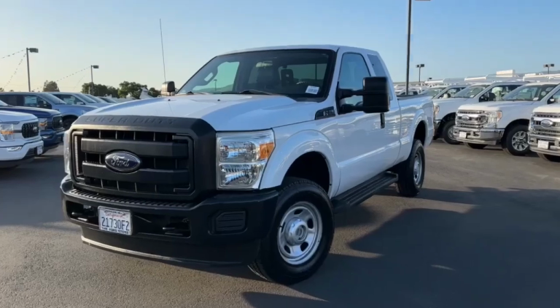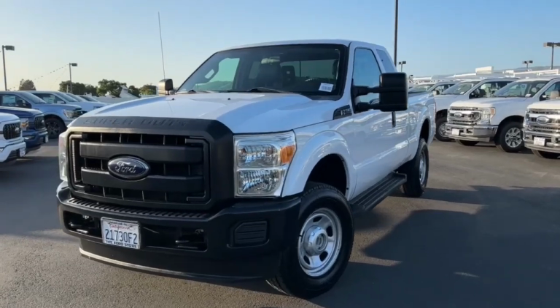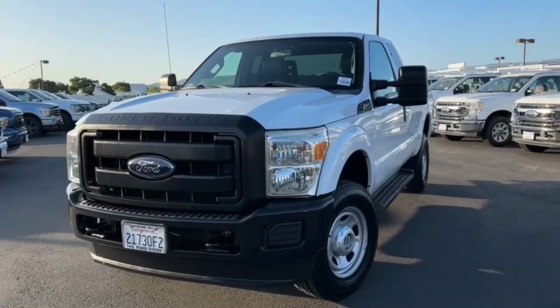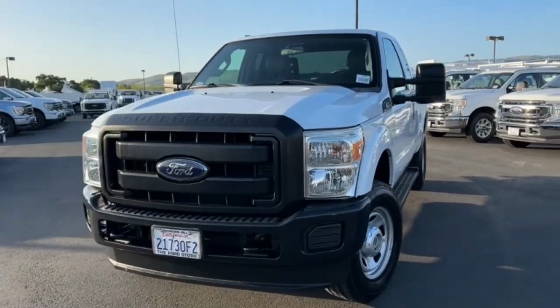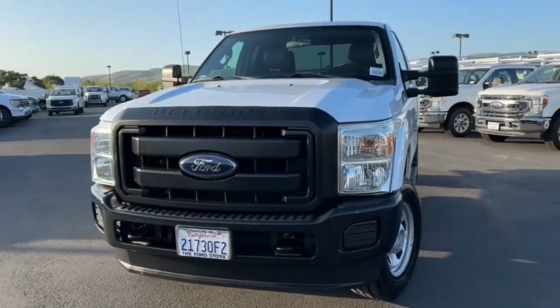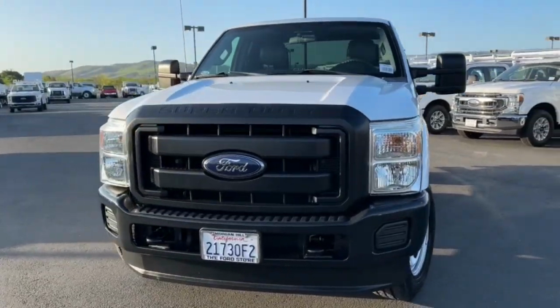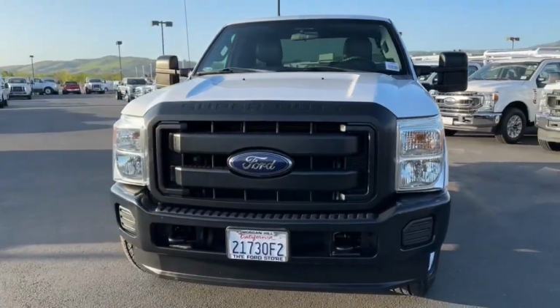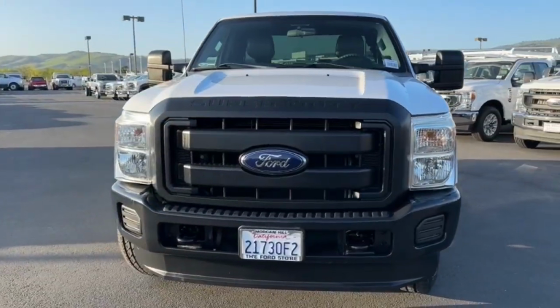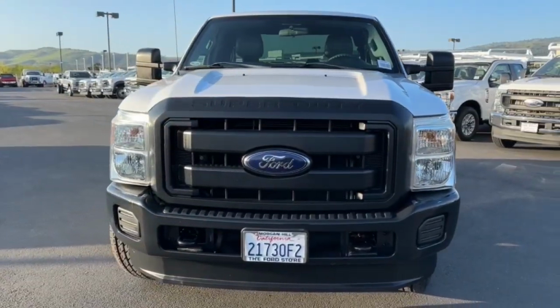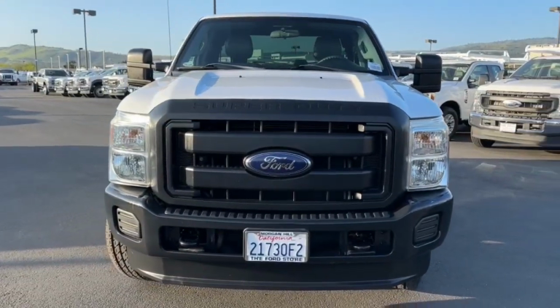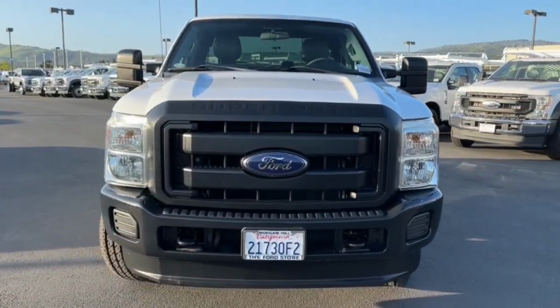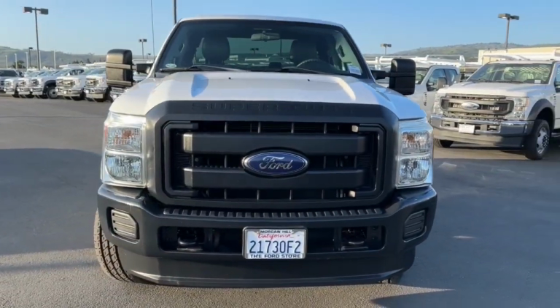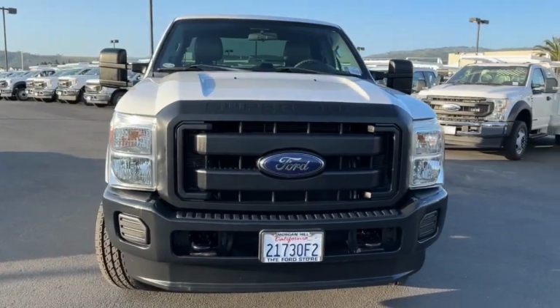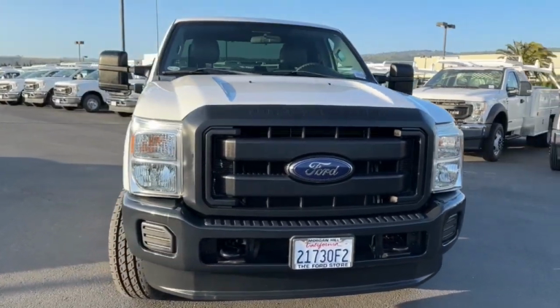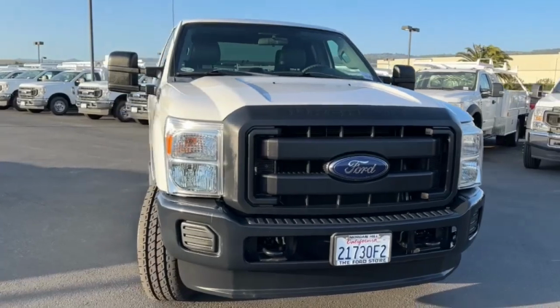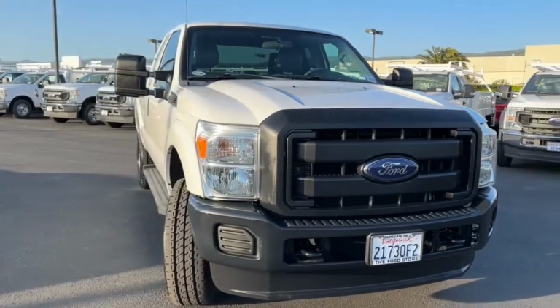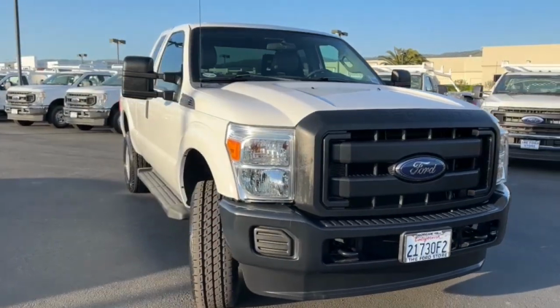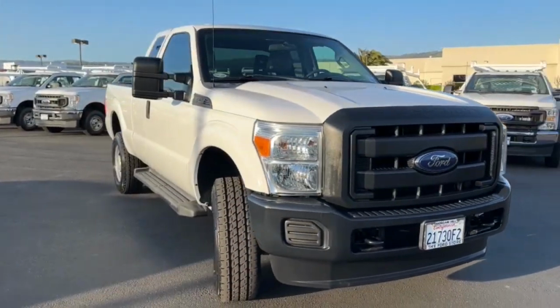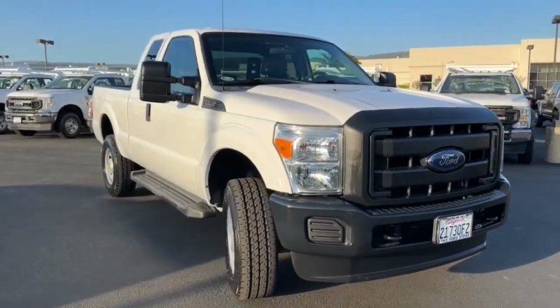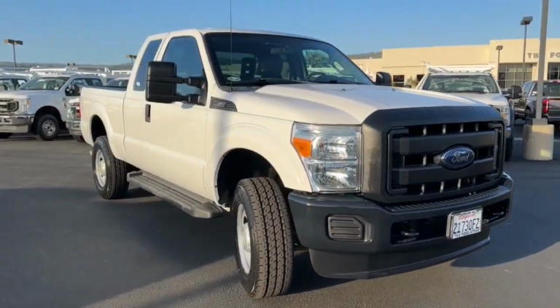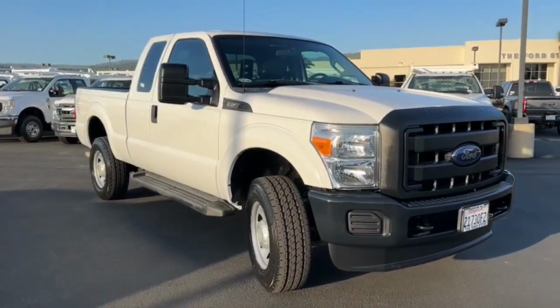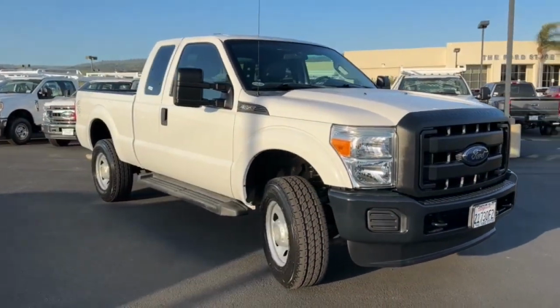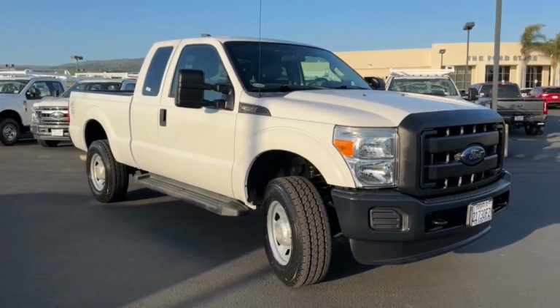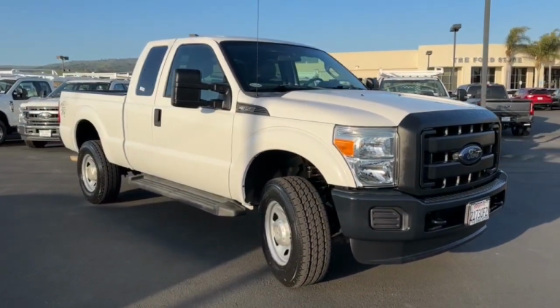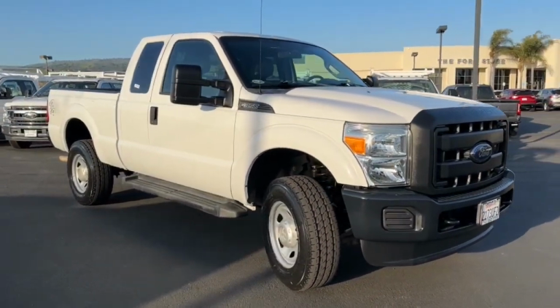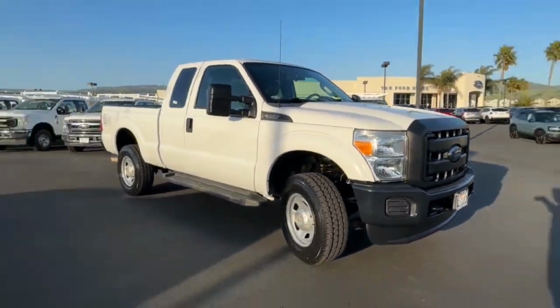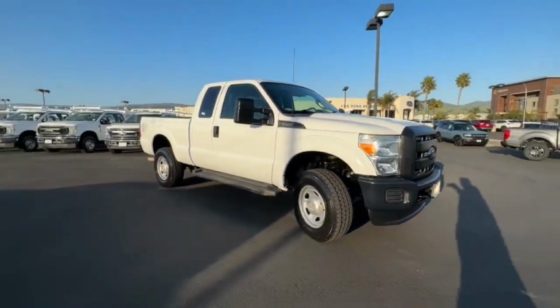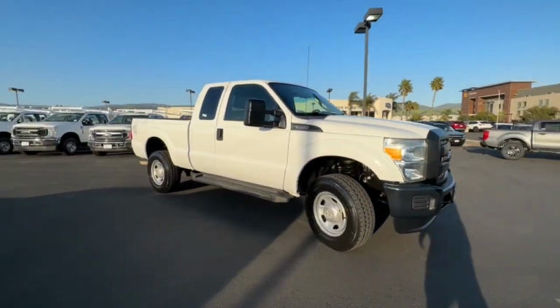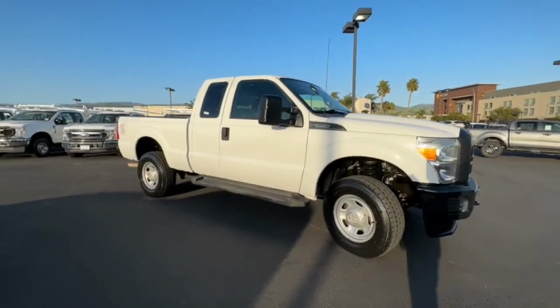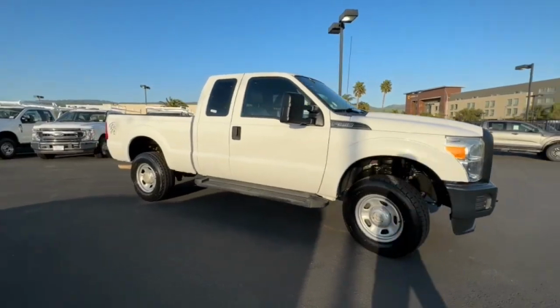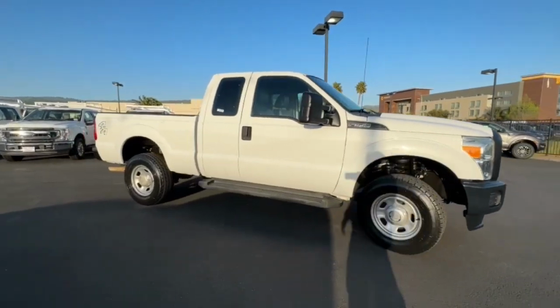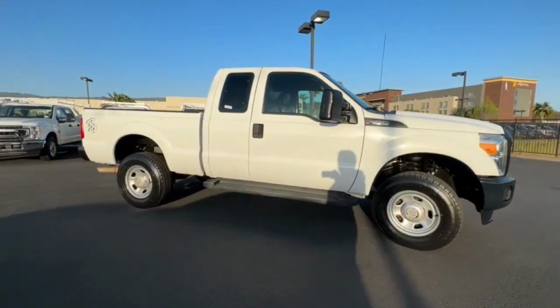Here is a wonderful 2015 Ford Super Duty. With less than 40,000 miles on the odometer, this vehicle provides excellent value. If you're going to do it, do it right.